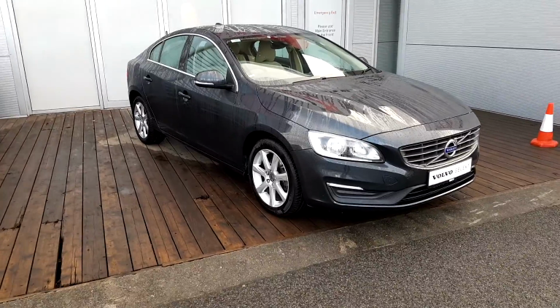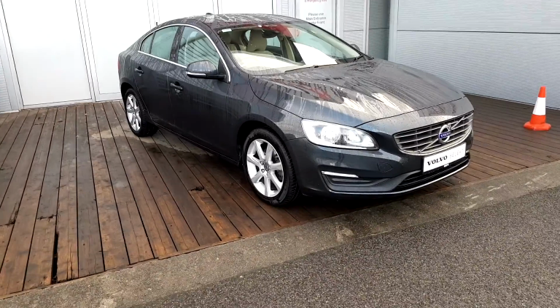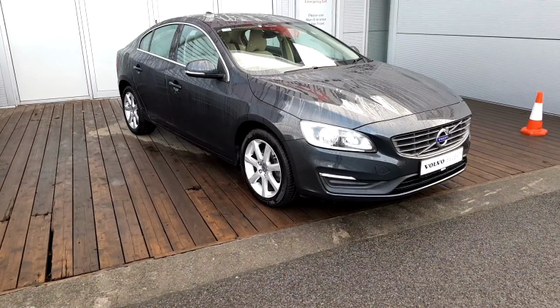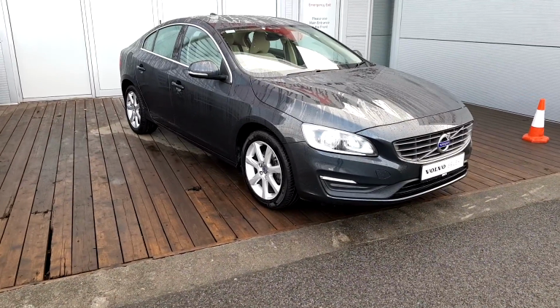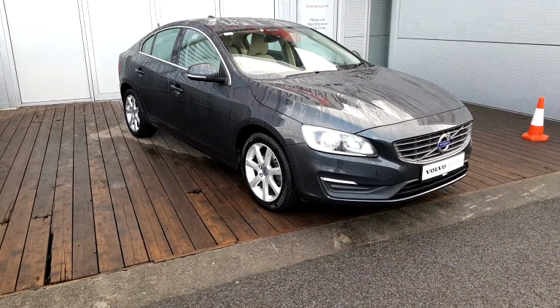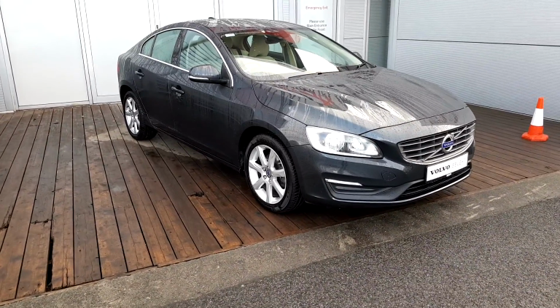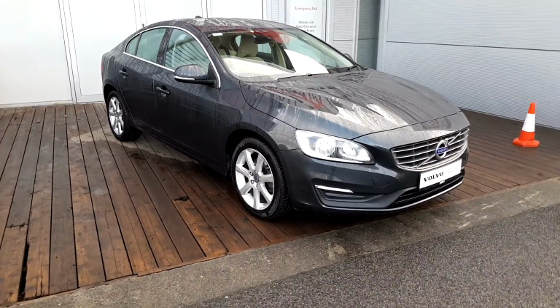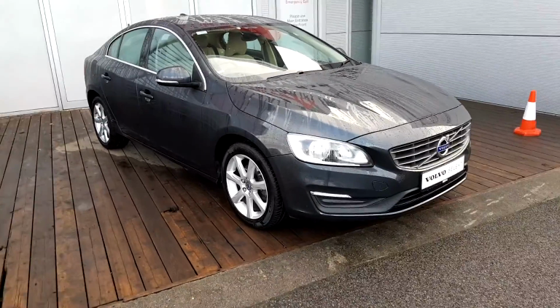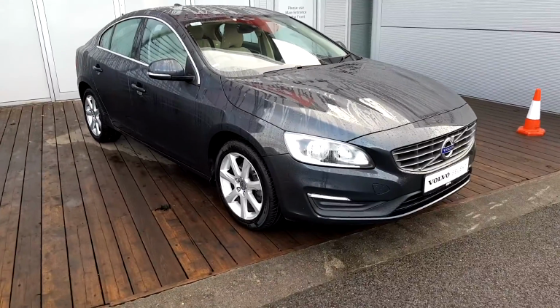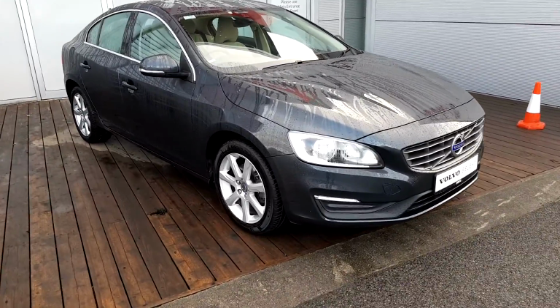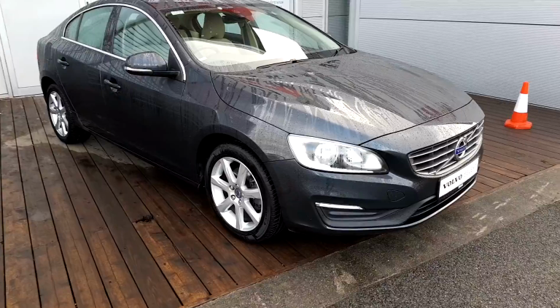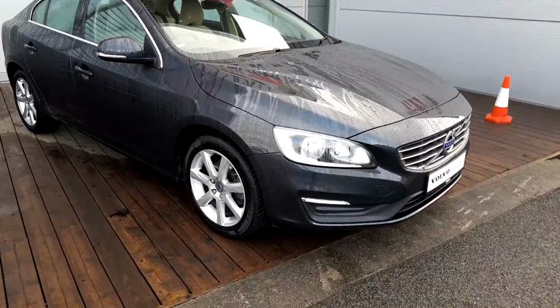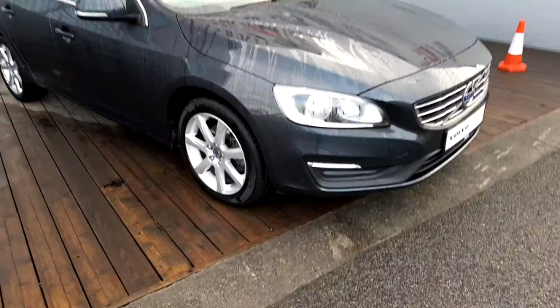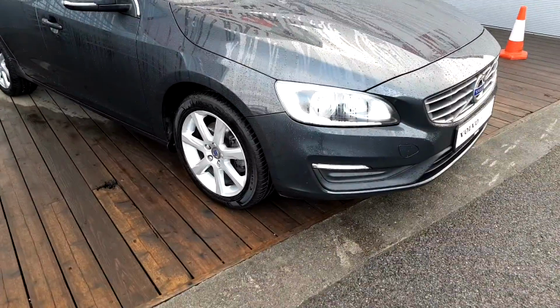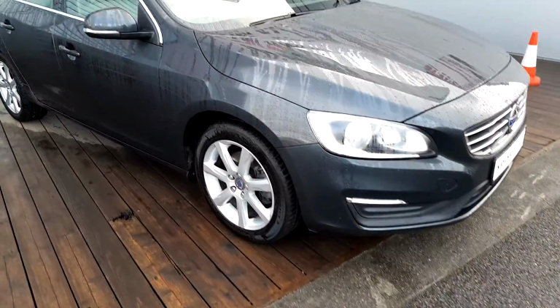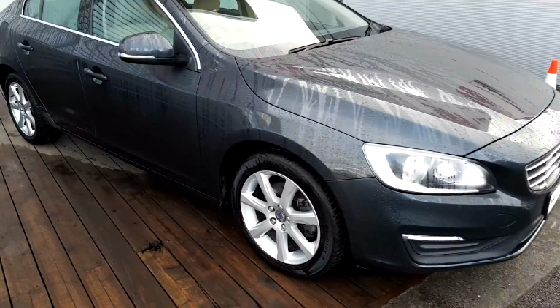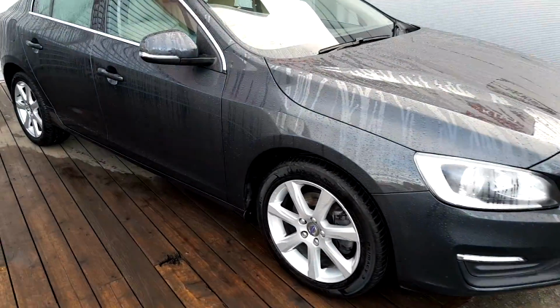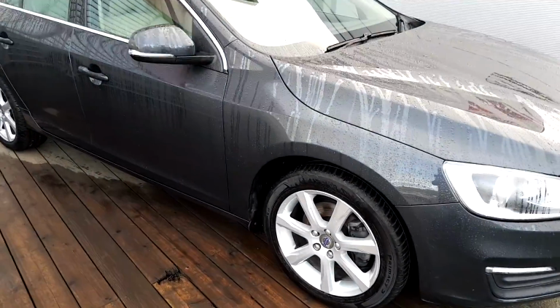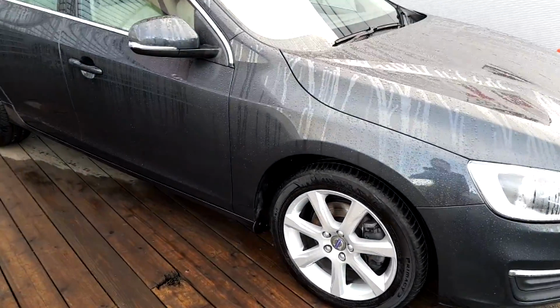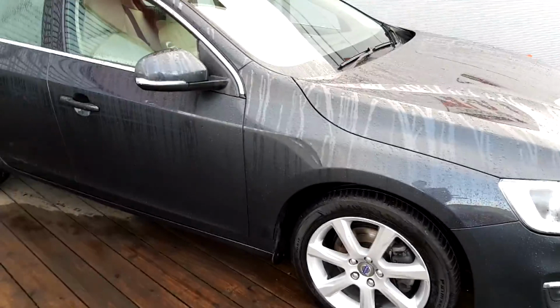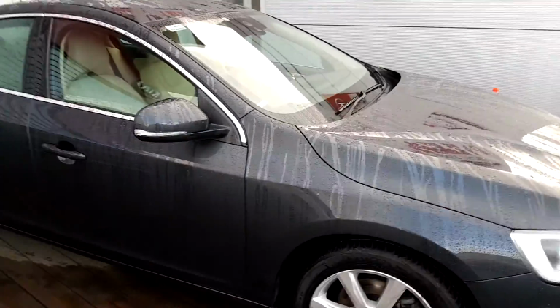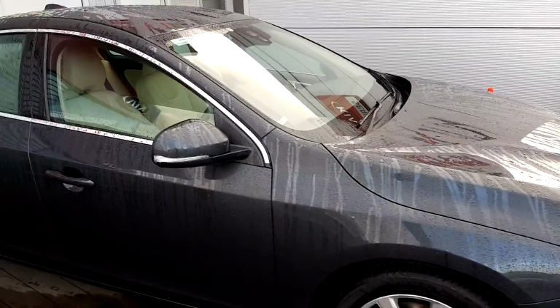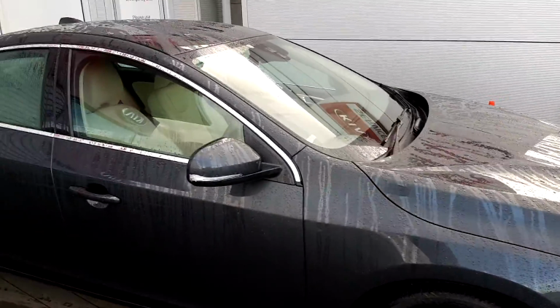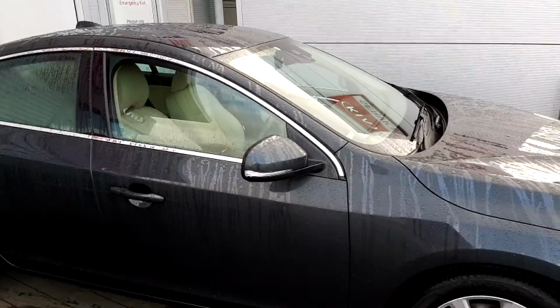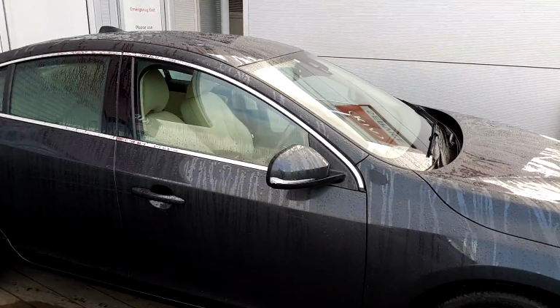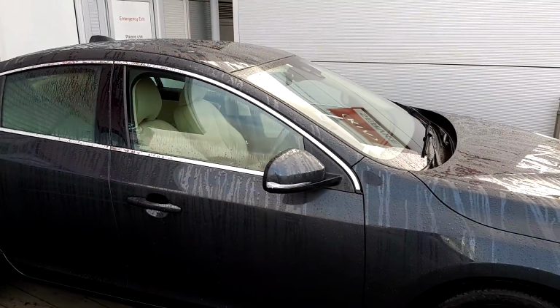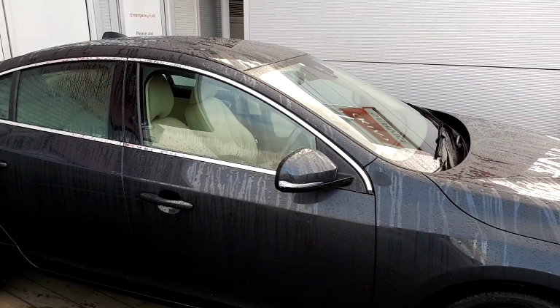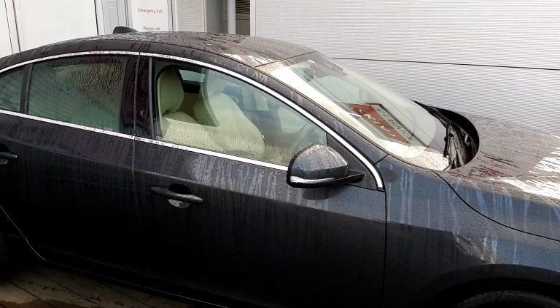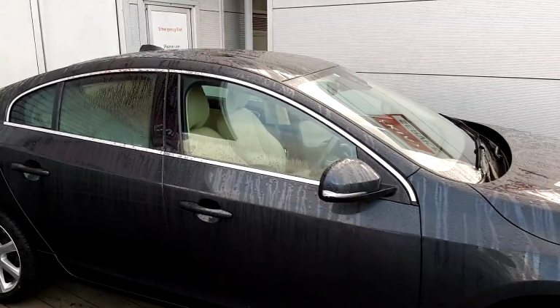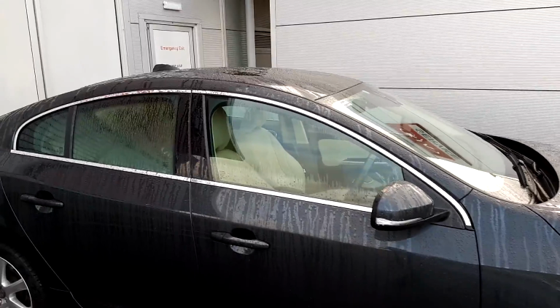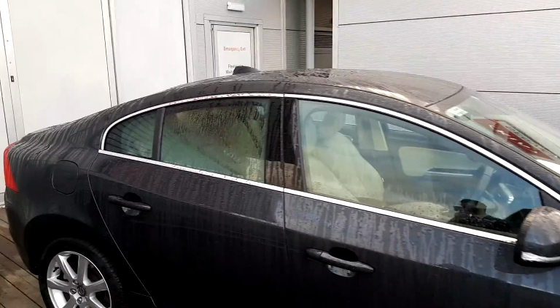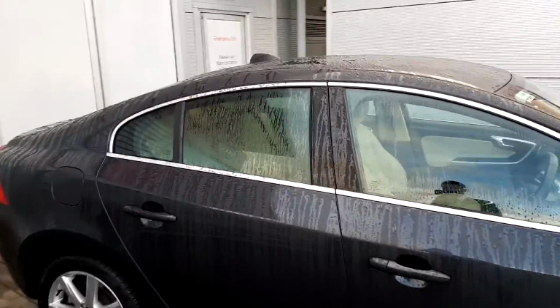The car is finished in Savile Grey metallic paint, with automatic headlights, LED daytime running lights, 17 inch alloy wheels, Volvo City Safety with colour coordinated power-folder wing mirrors, and chrome window trim.